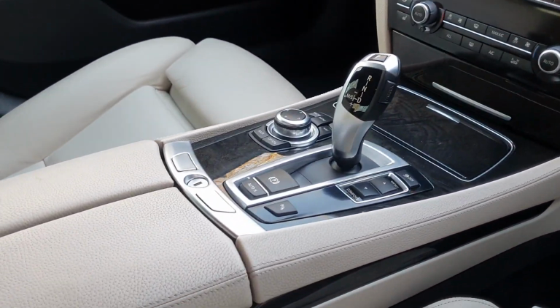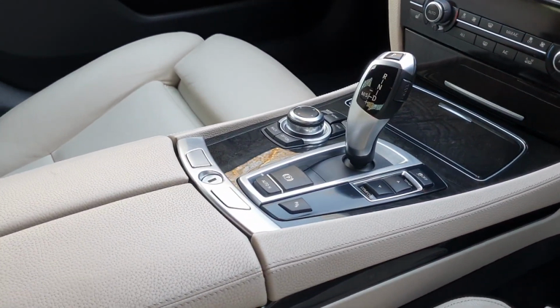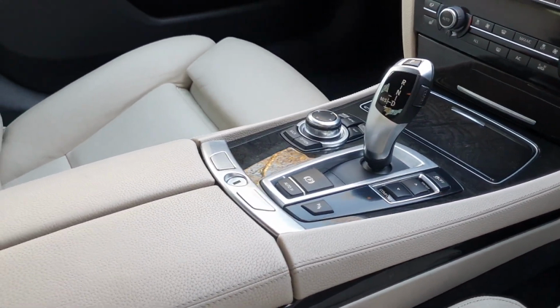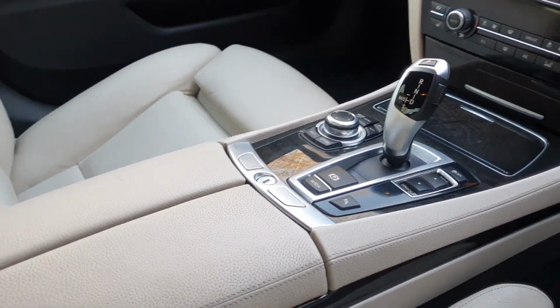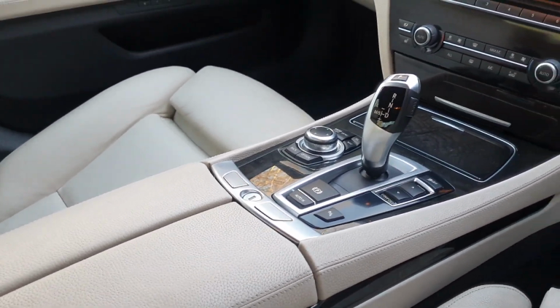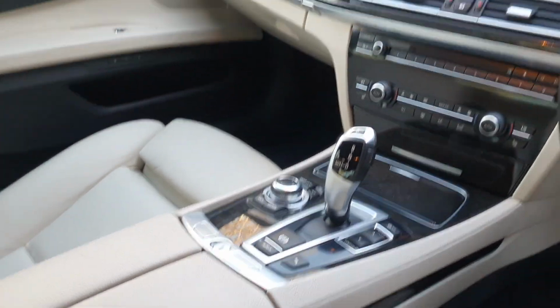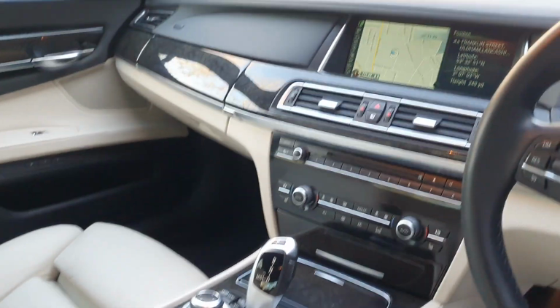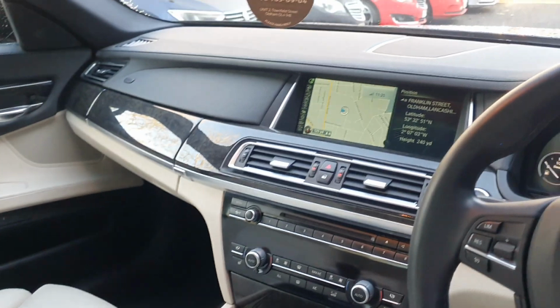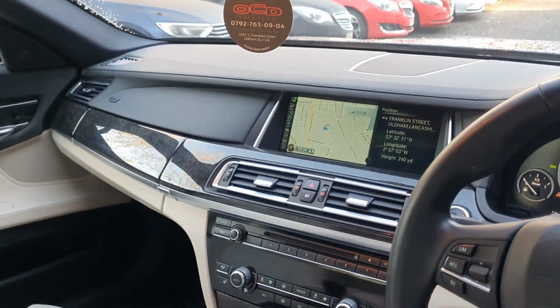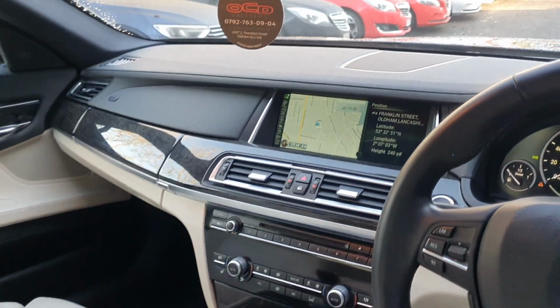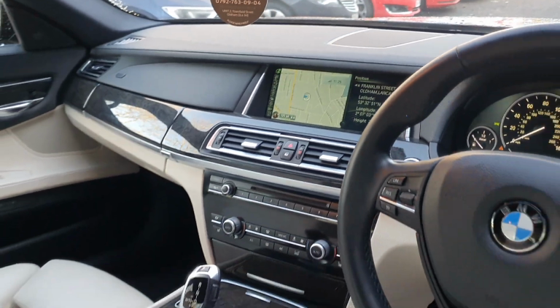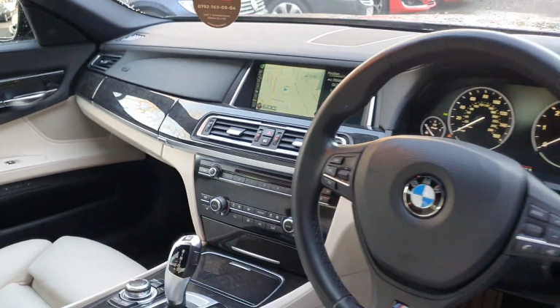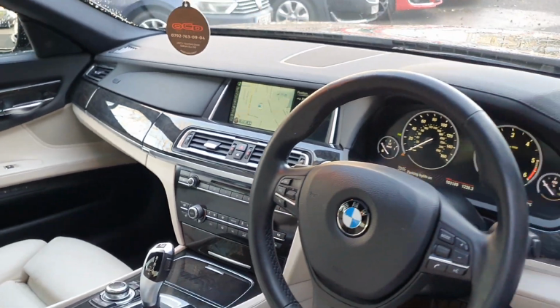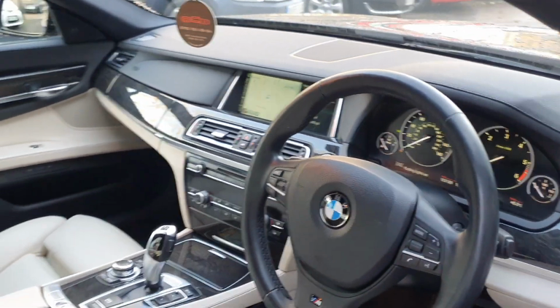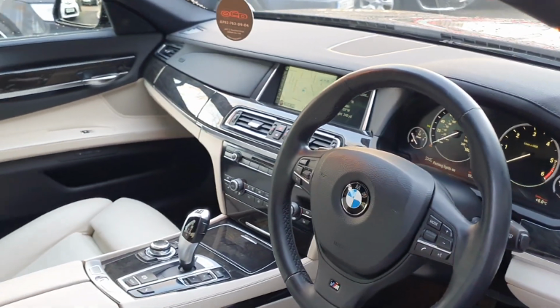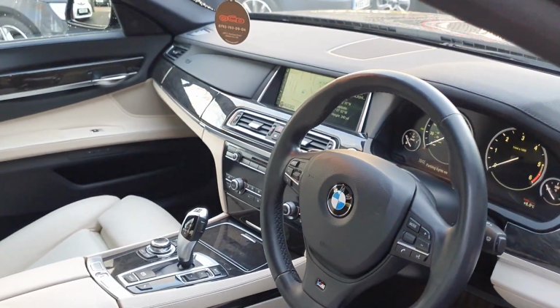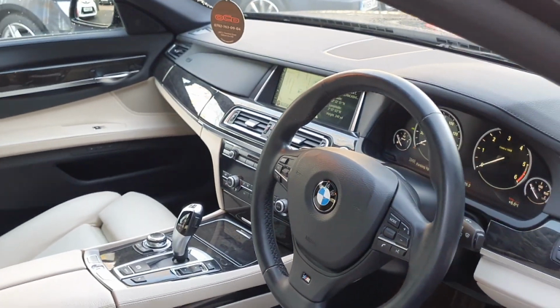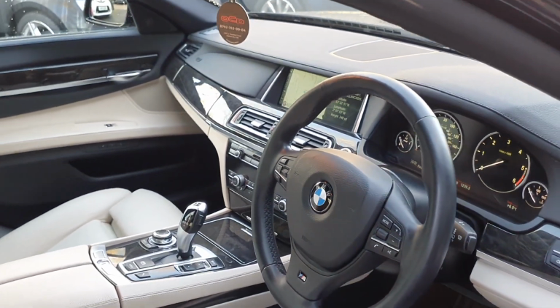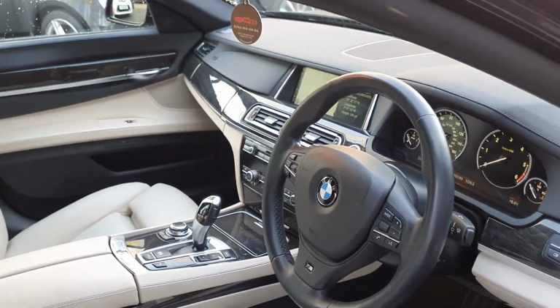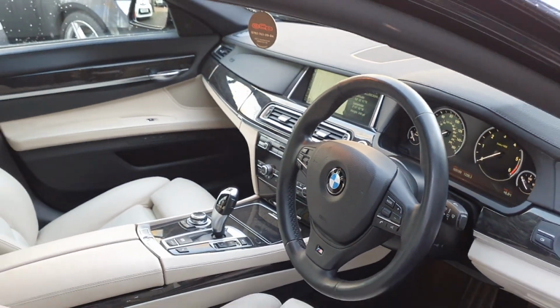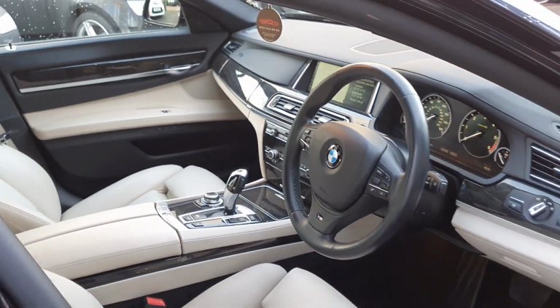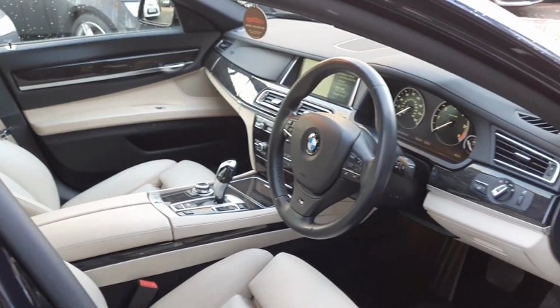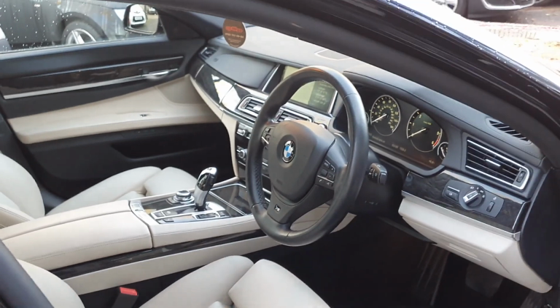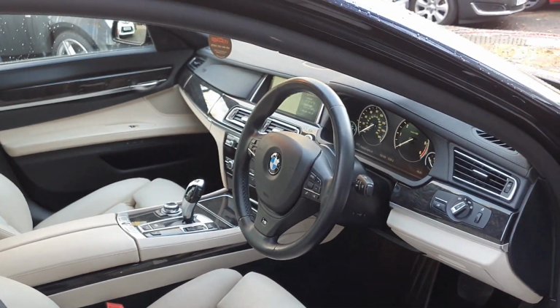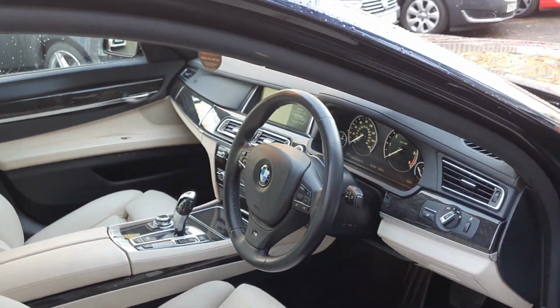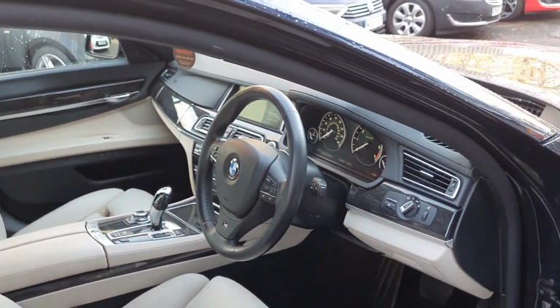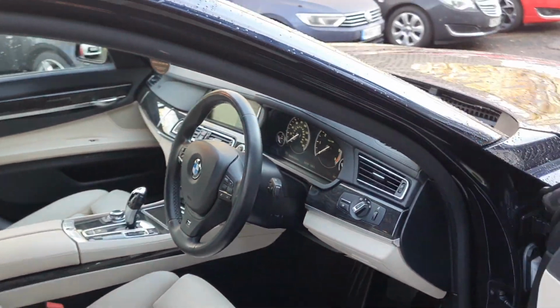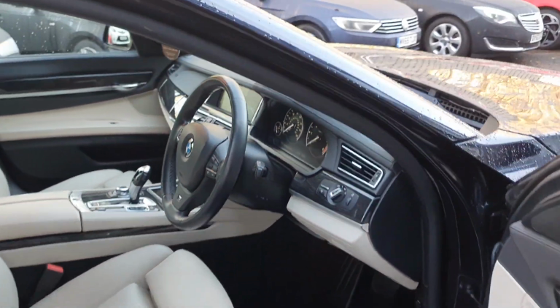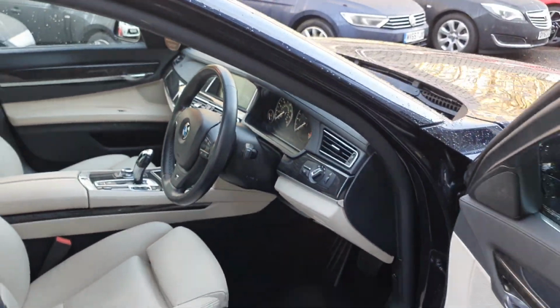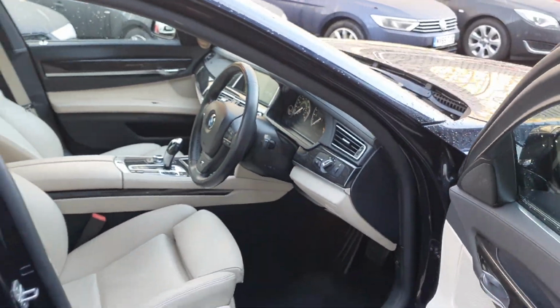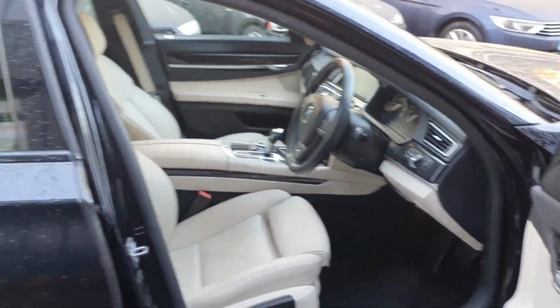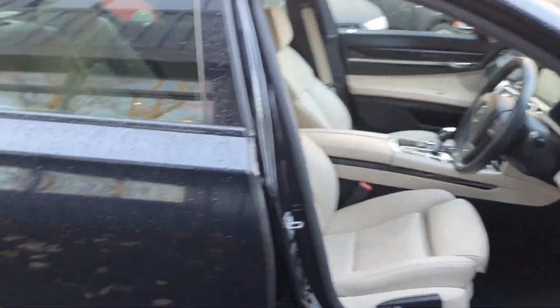Auto hold function on the handbrake. Full media package — it's got music collections with a hard drive, Bluetooth media playback, DAB radio. It has adaptive high beam assist, auto lights and wipers.